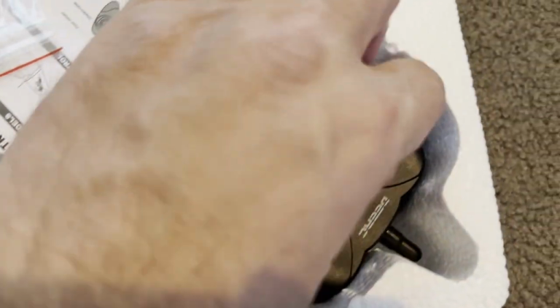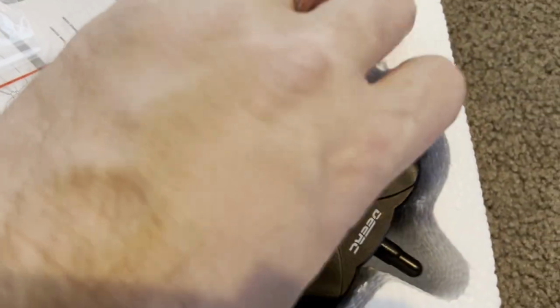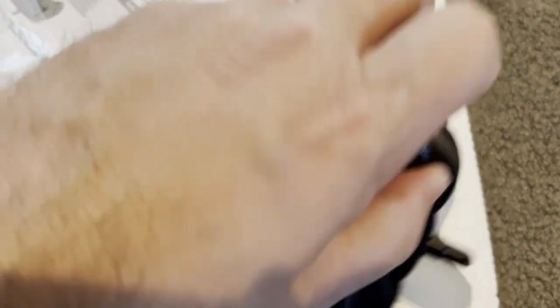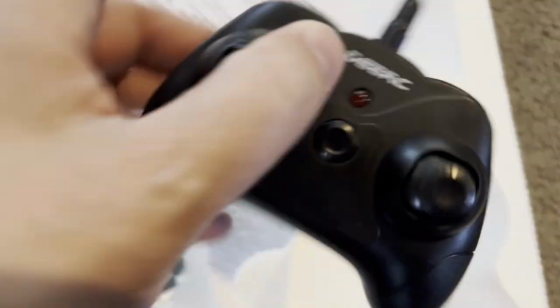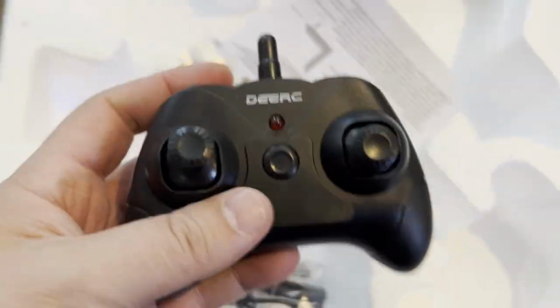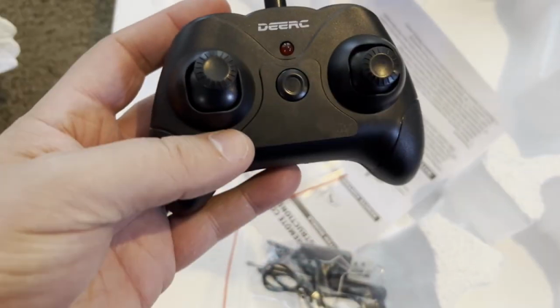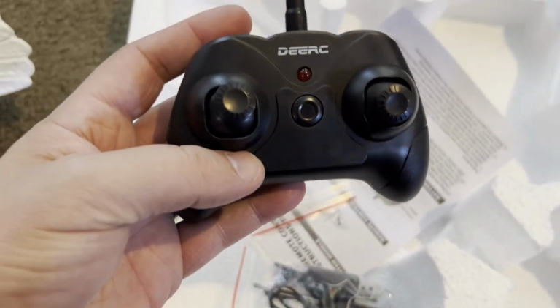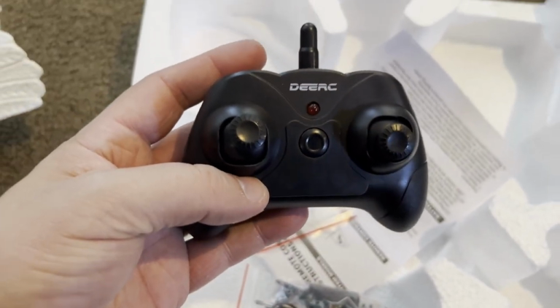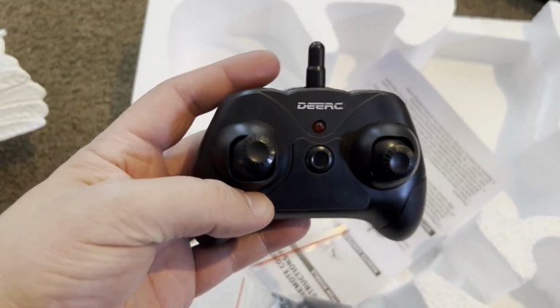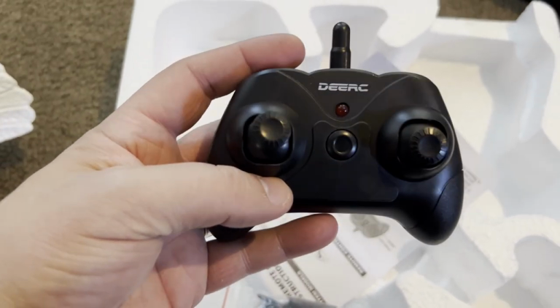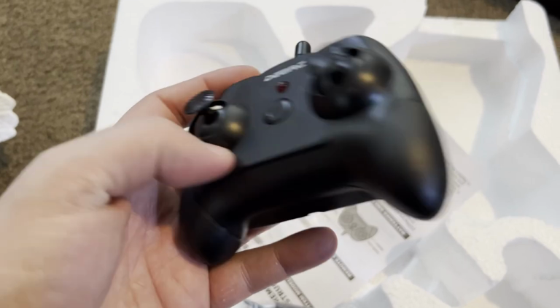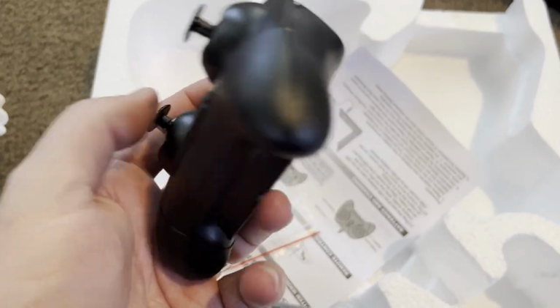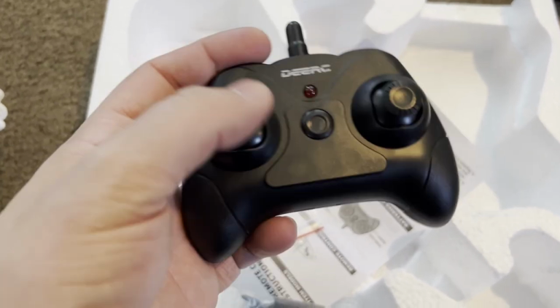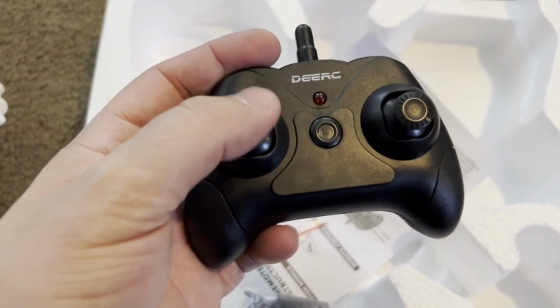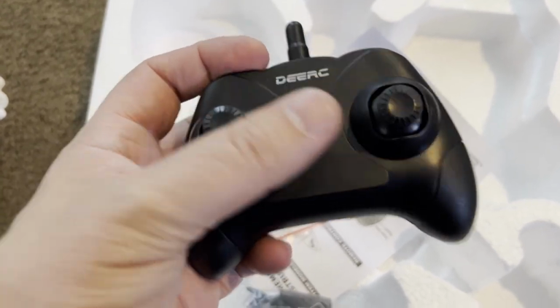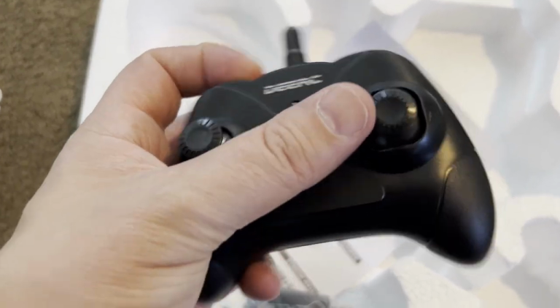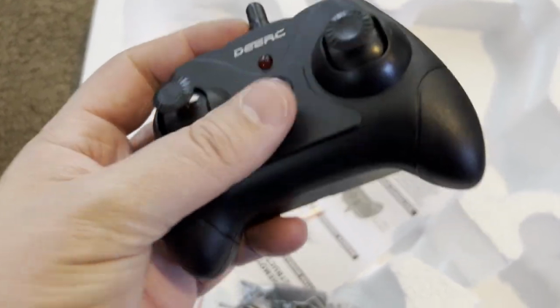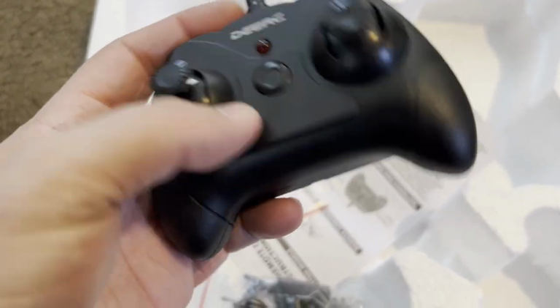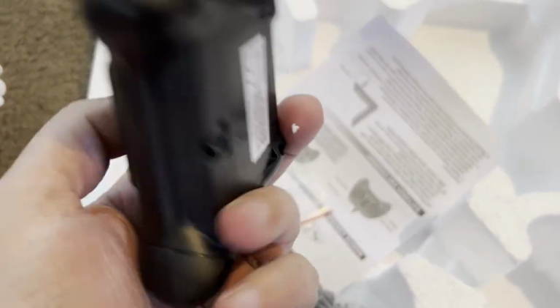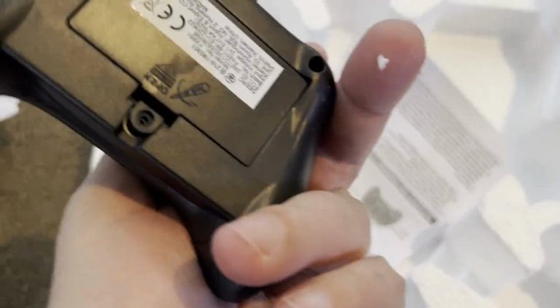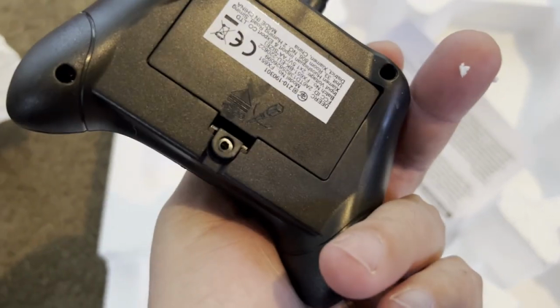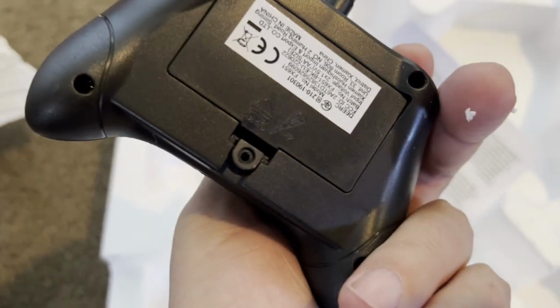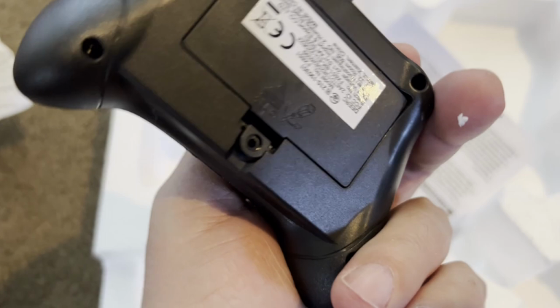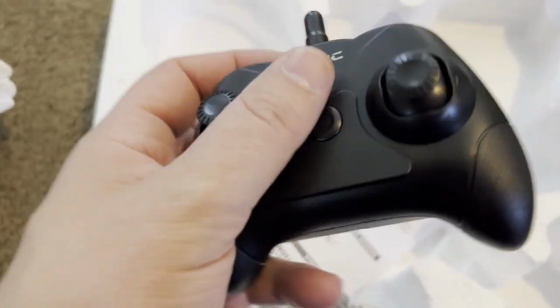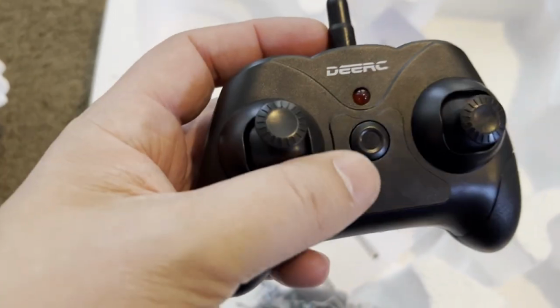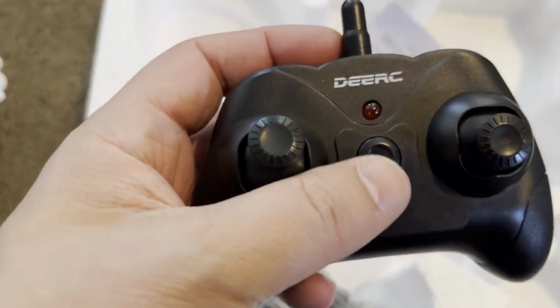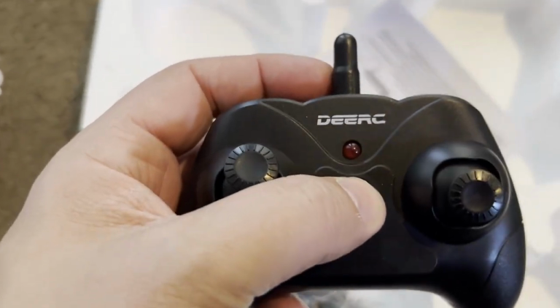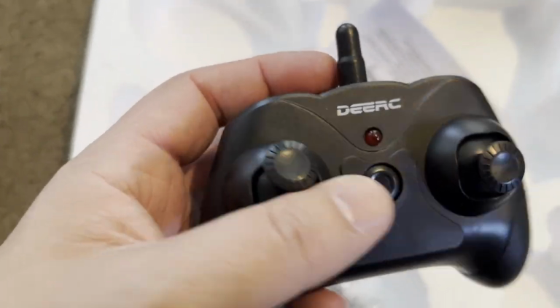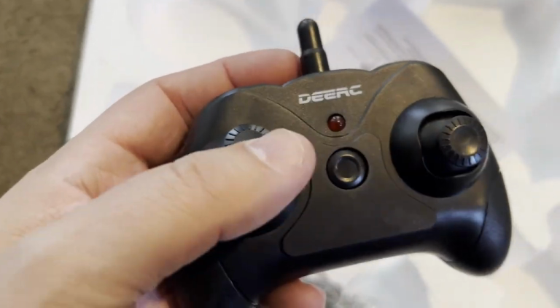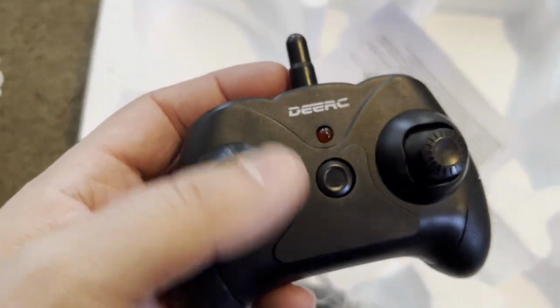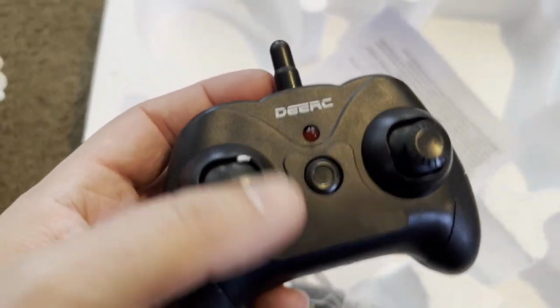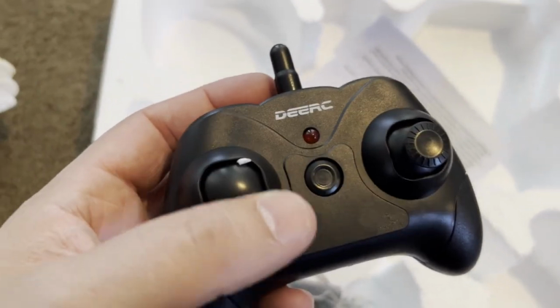We also have the remote control over here. Nice, easy little remote control to go ahead and fly with. You can put your batteries in there as well, go ahead and turn it on, and off you fly.